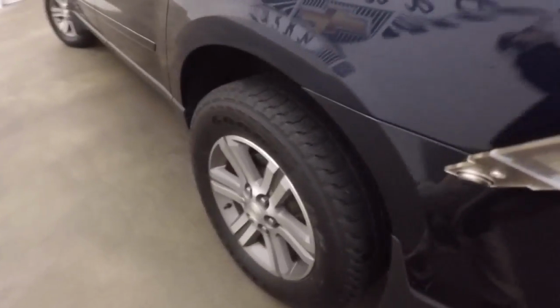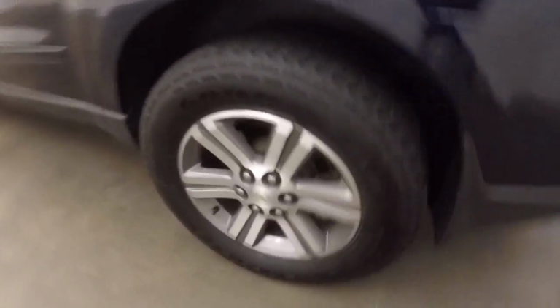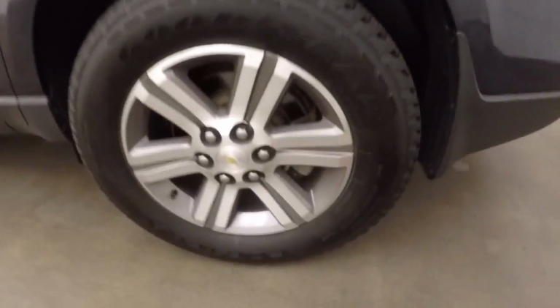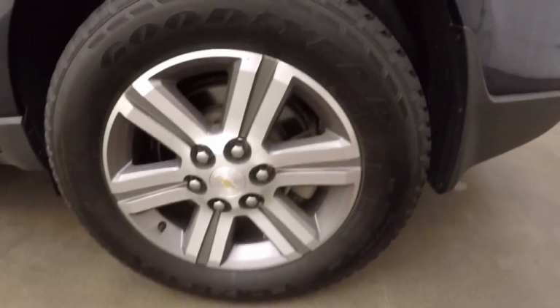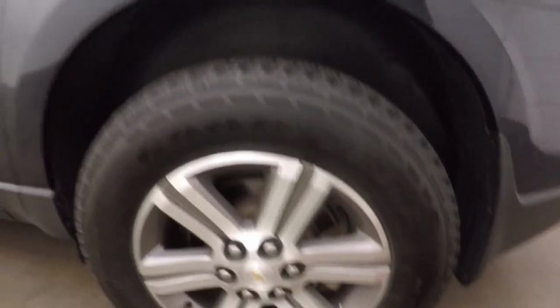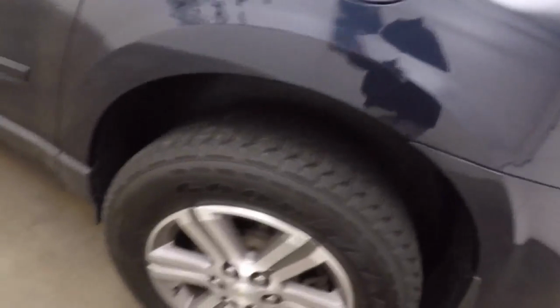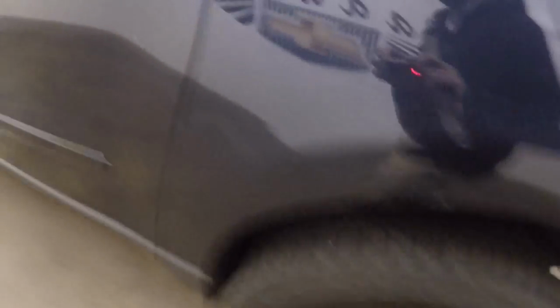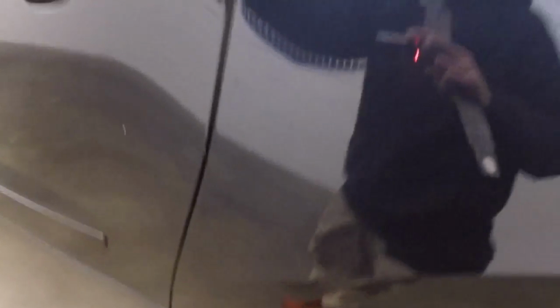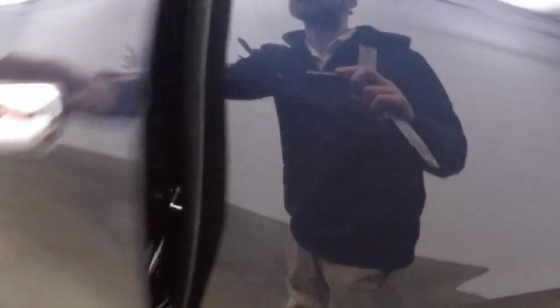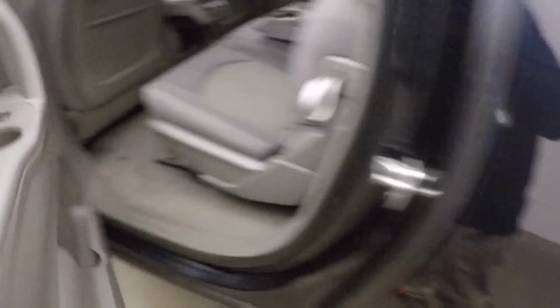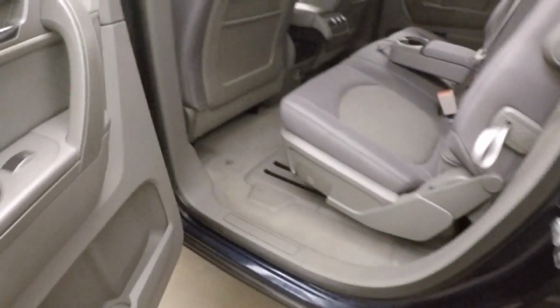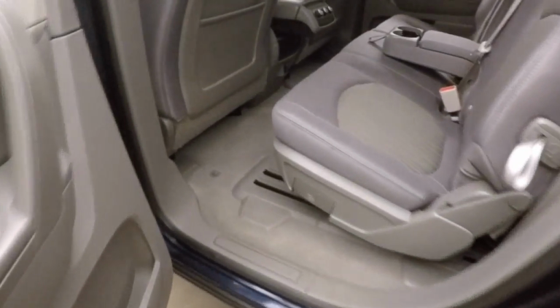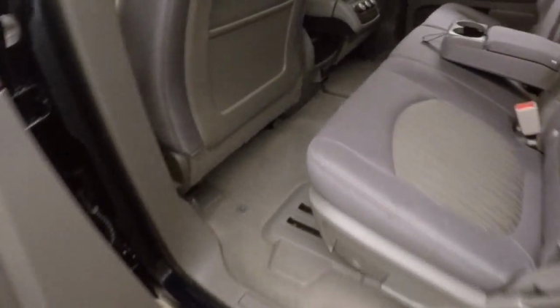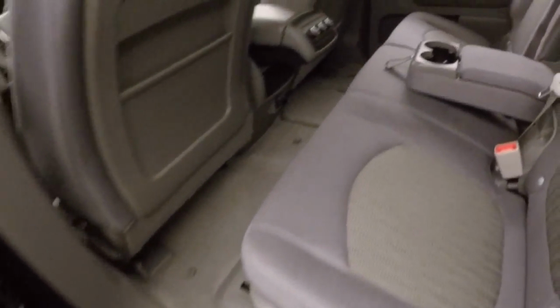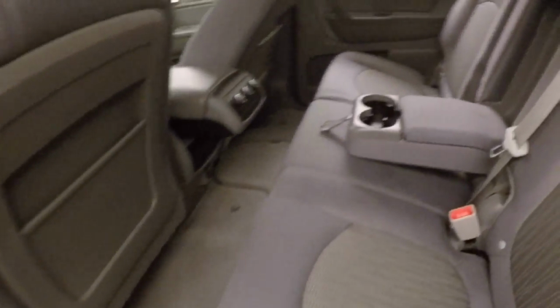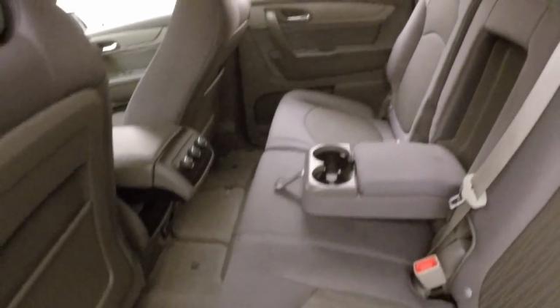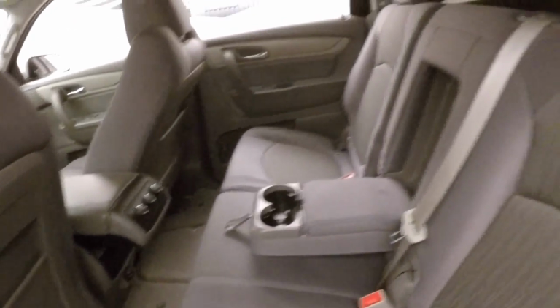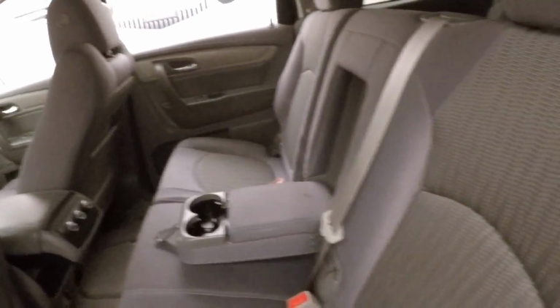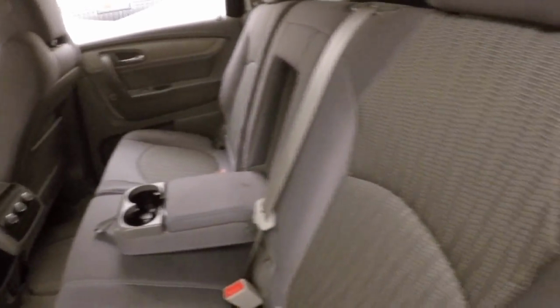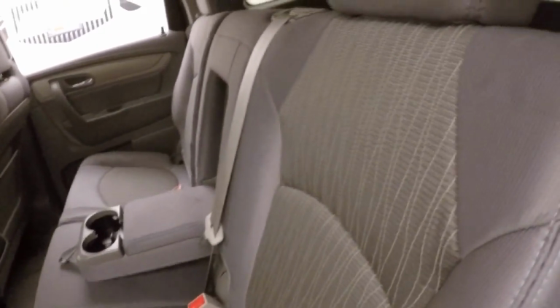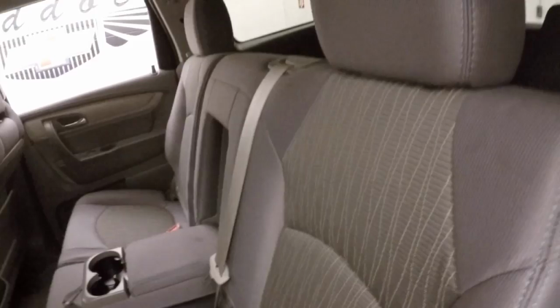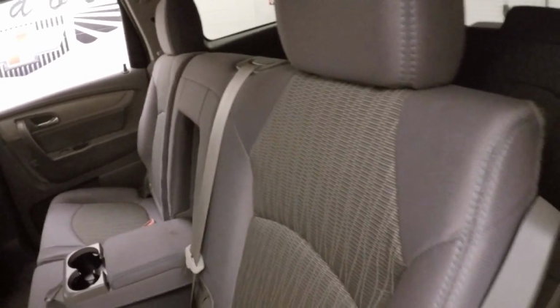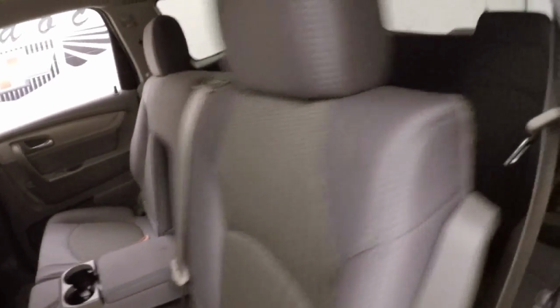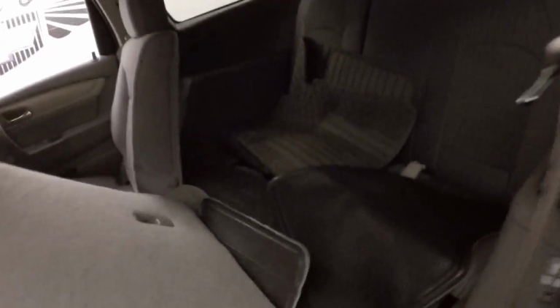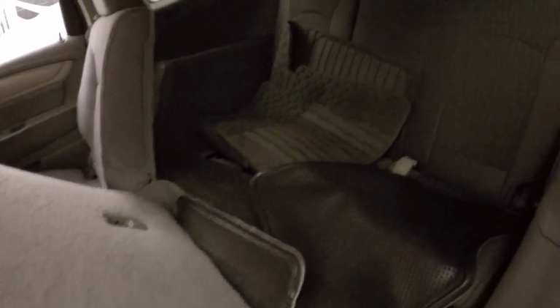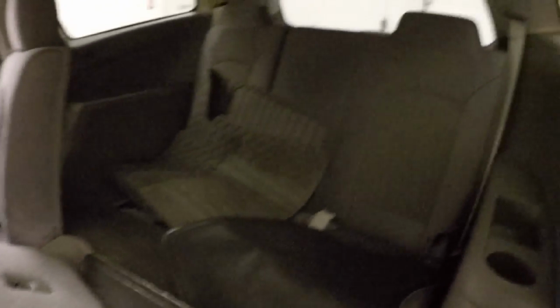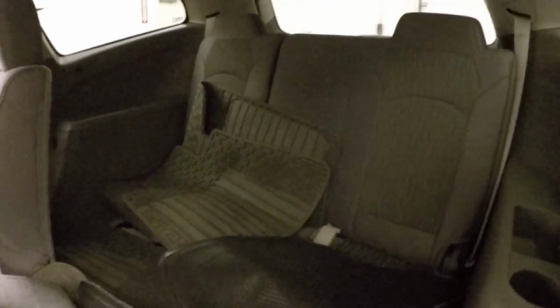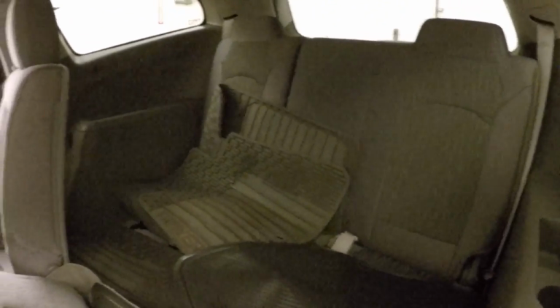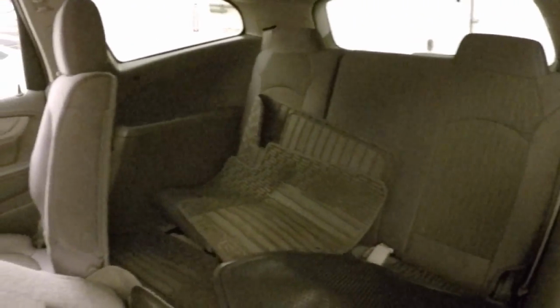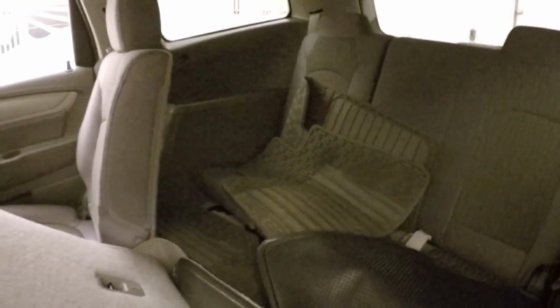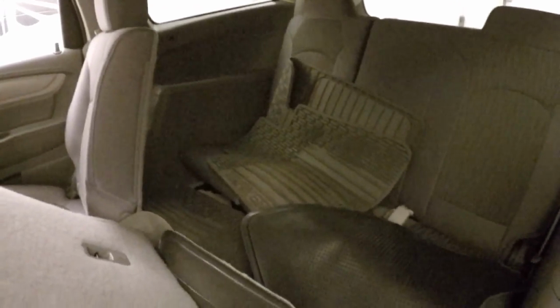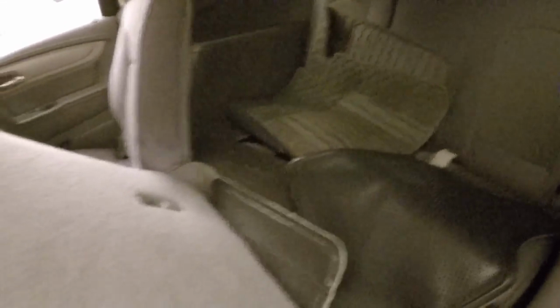On the side here there's nice alloy wheels and tires. Here's a nice shape as you look at the third row seating. The mats are back there right now.